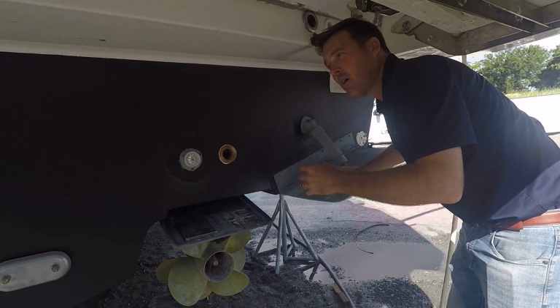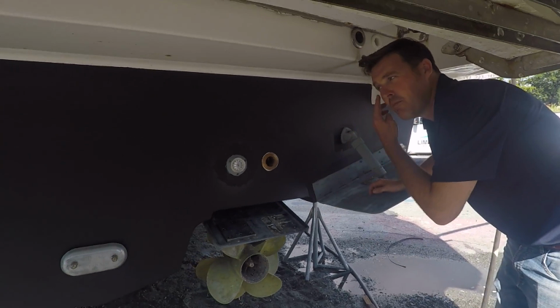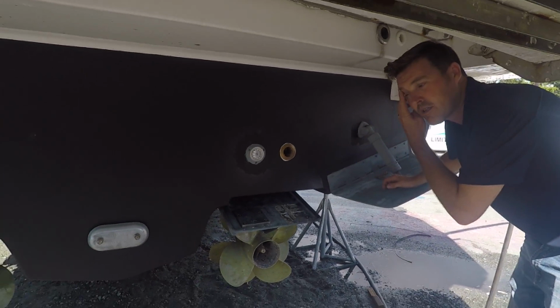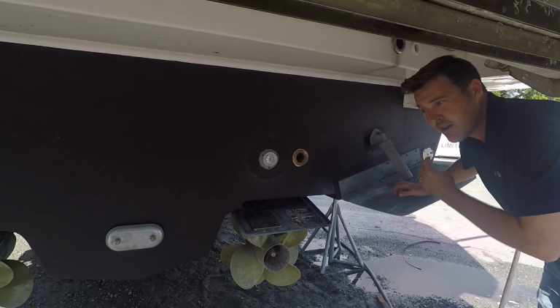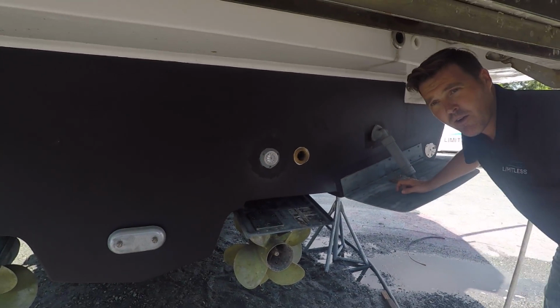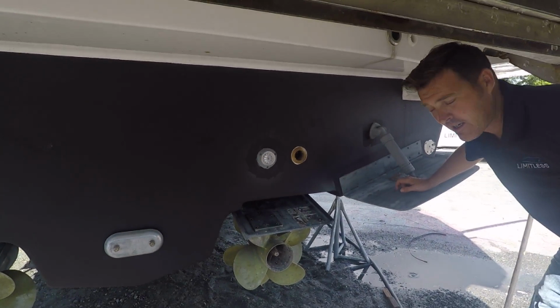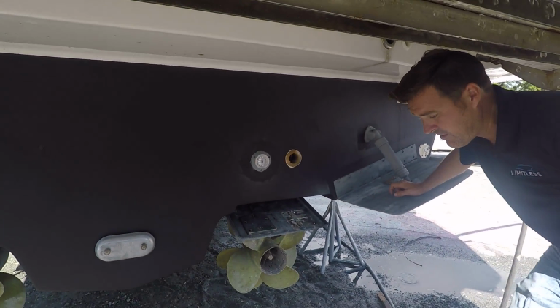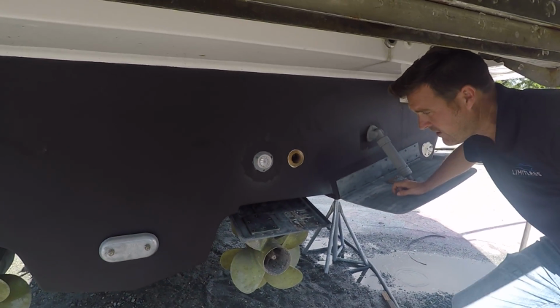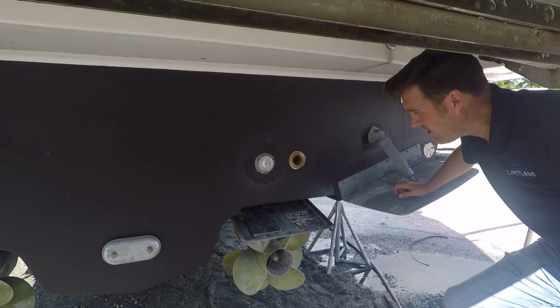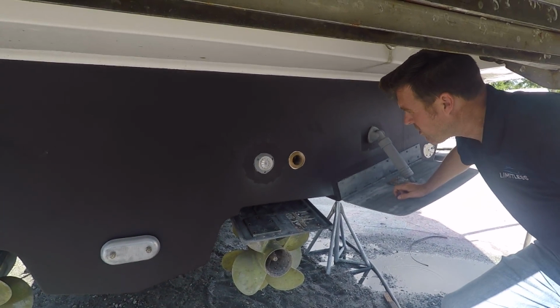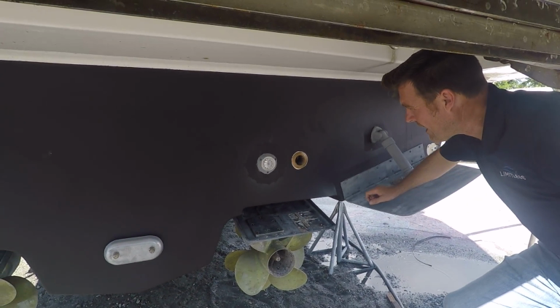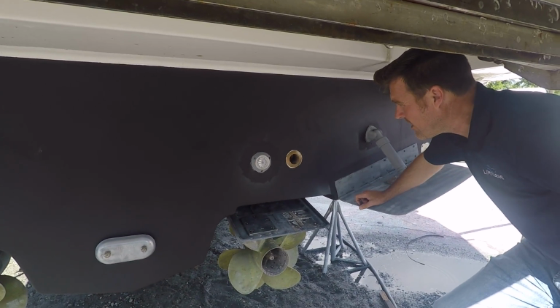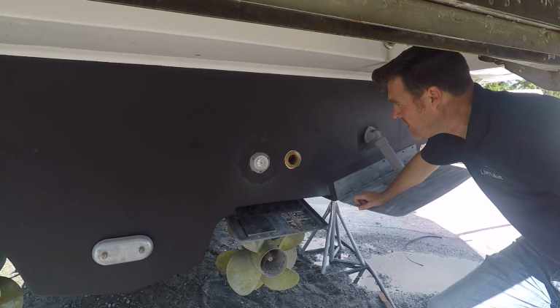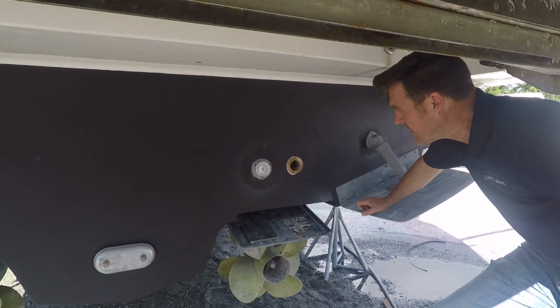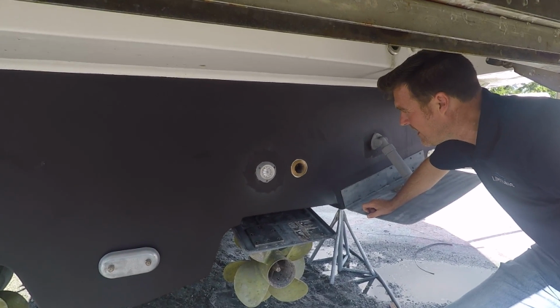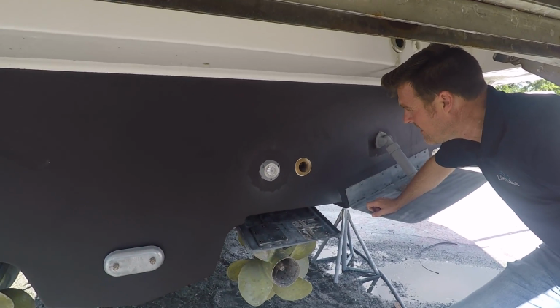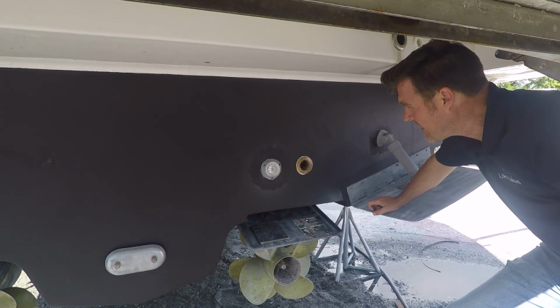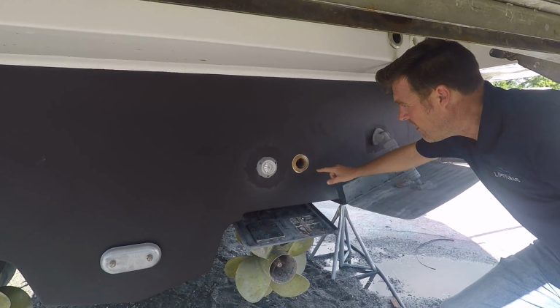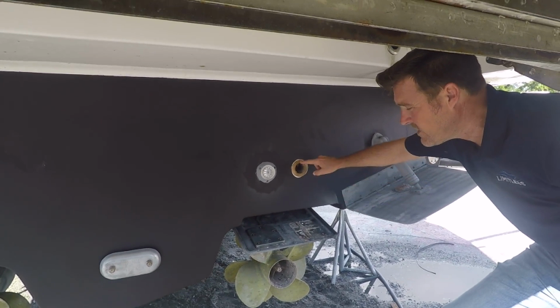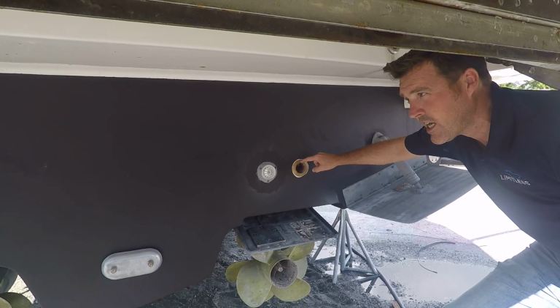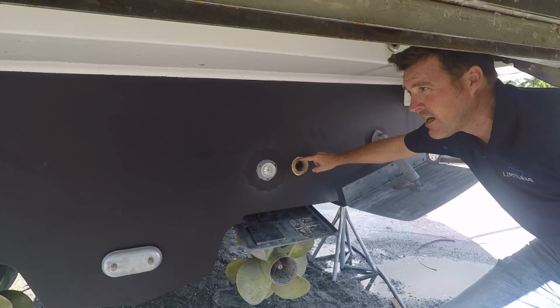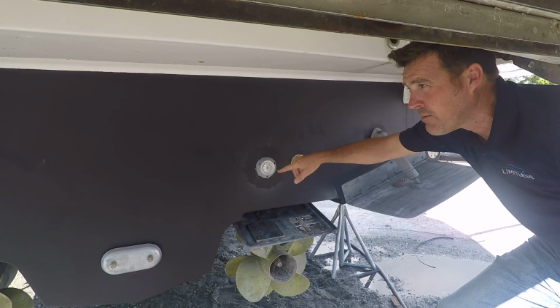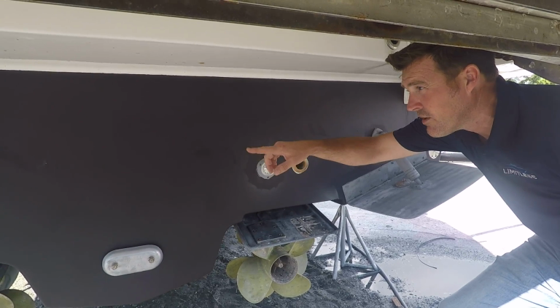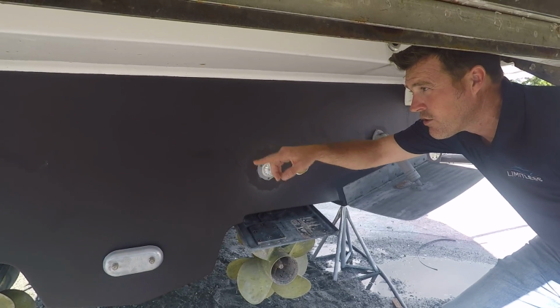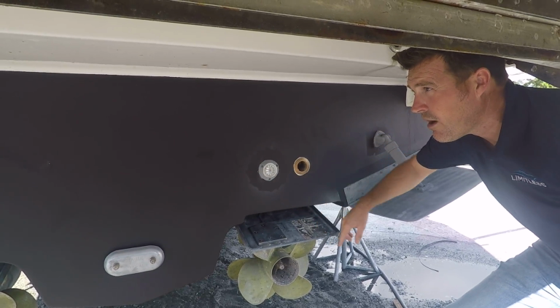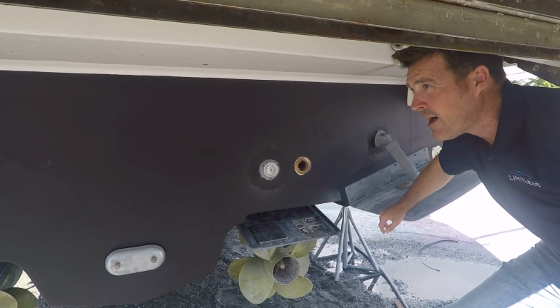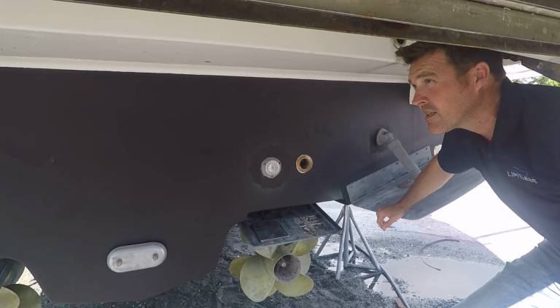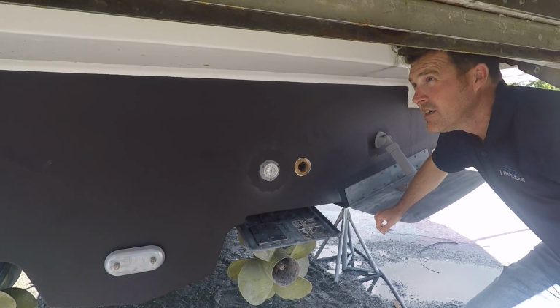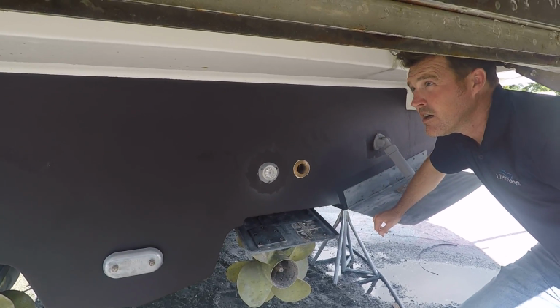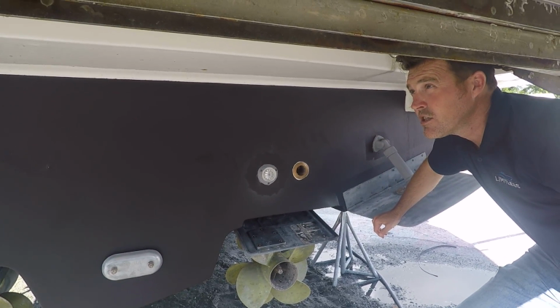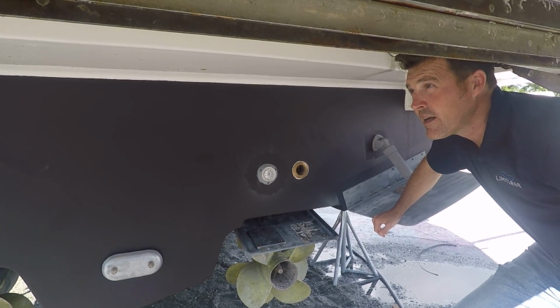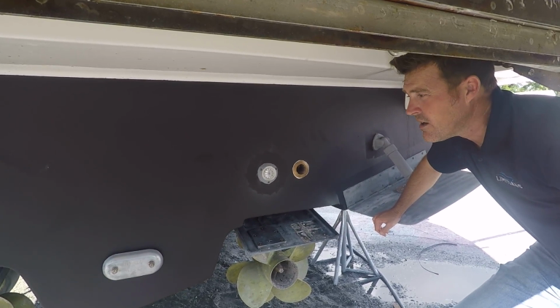Check all the pumps, look for any type of cracks or anything else we can take care of. We did change out a couple of through-hull valves, so she's ready to go.